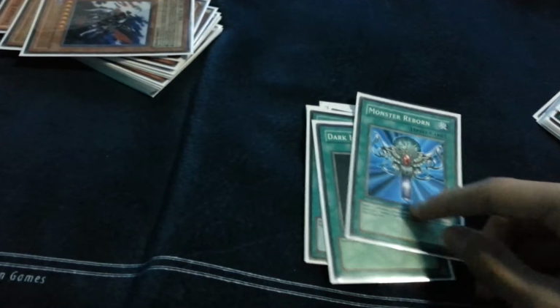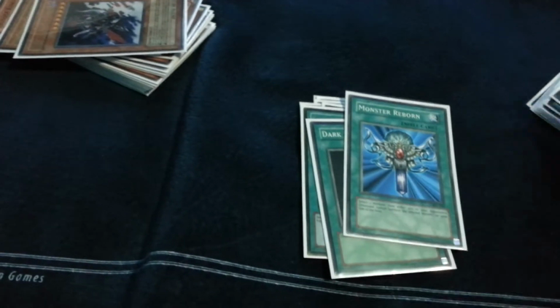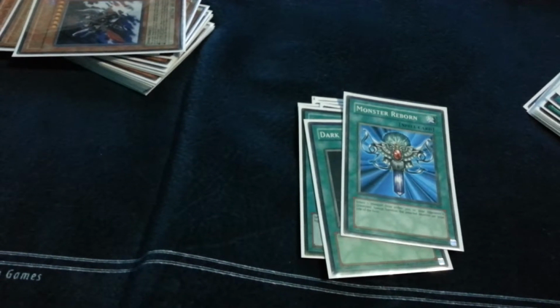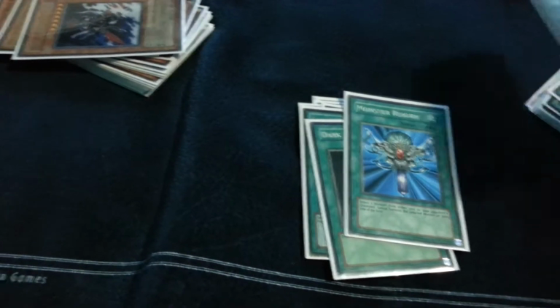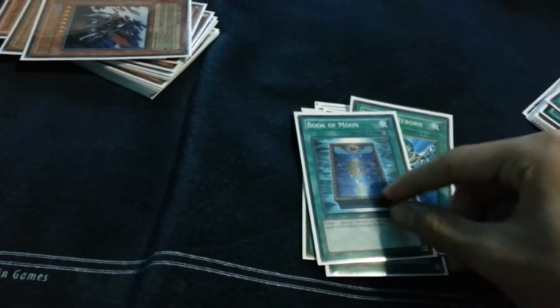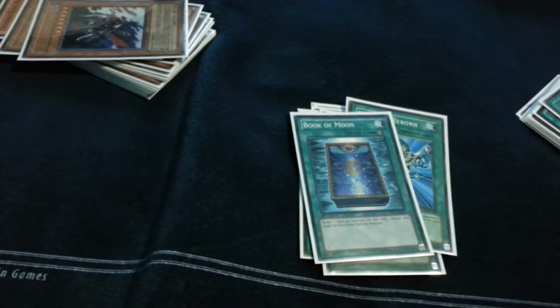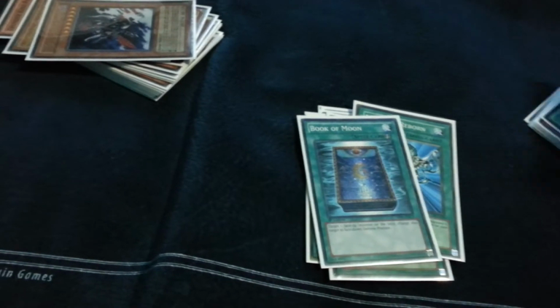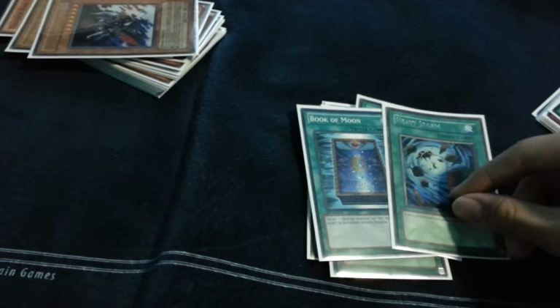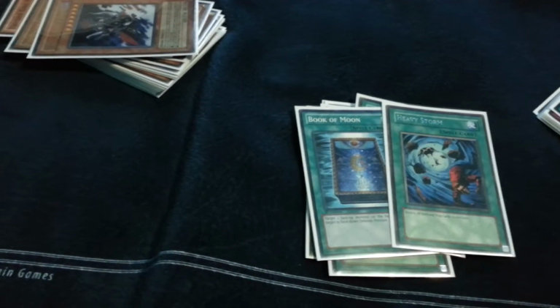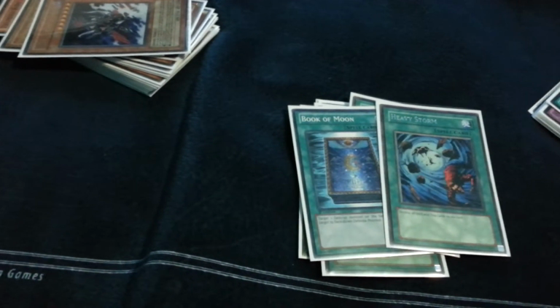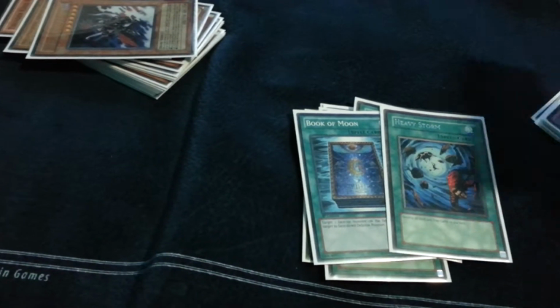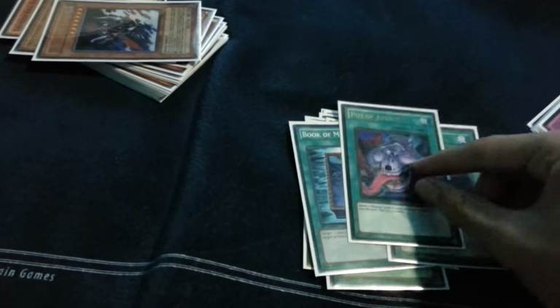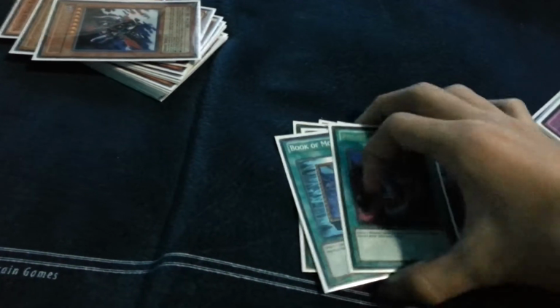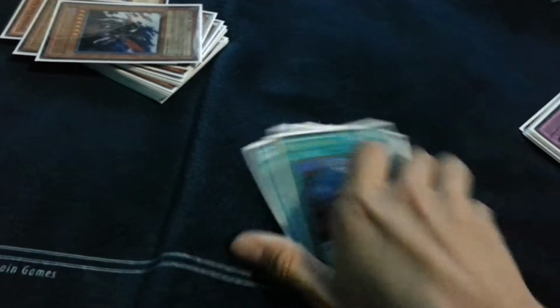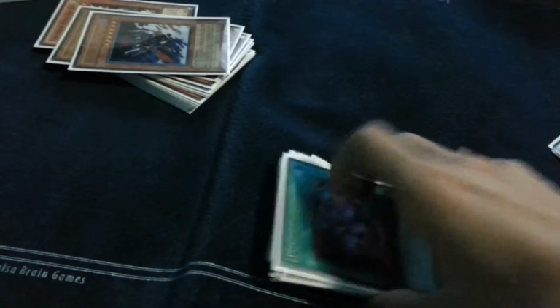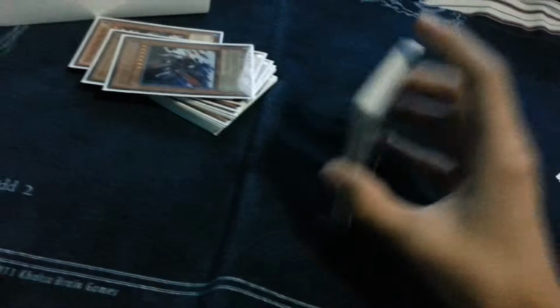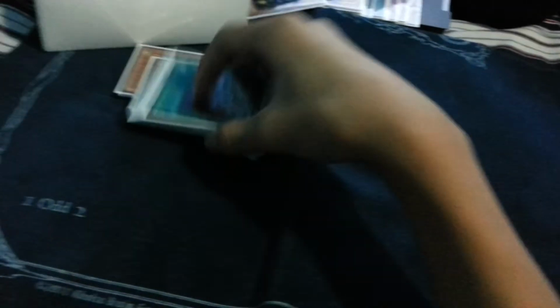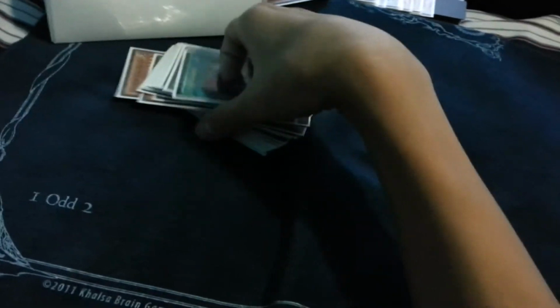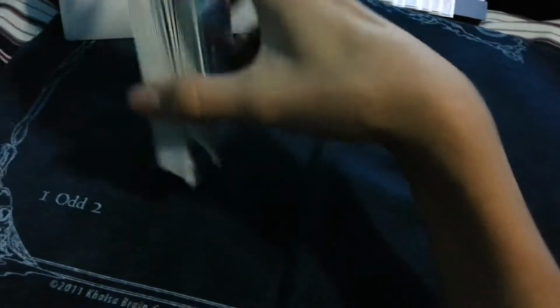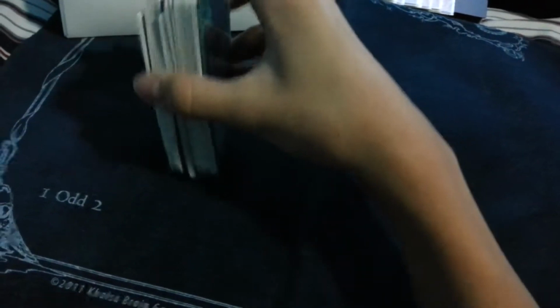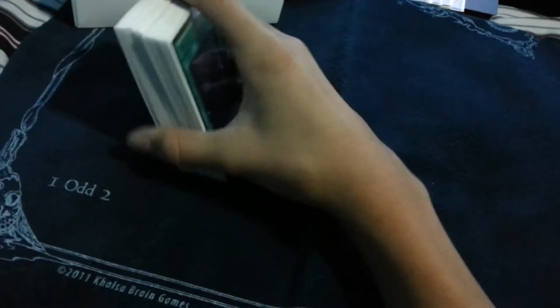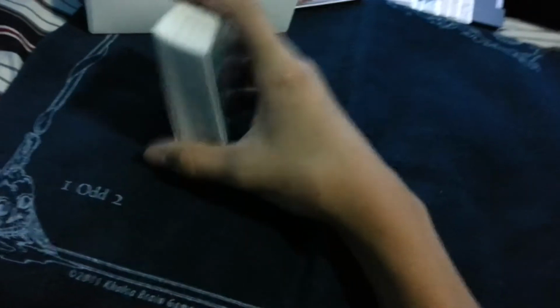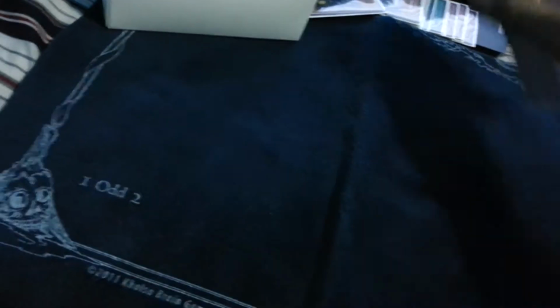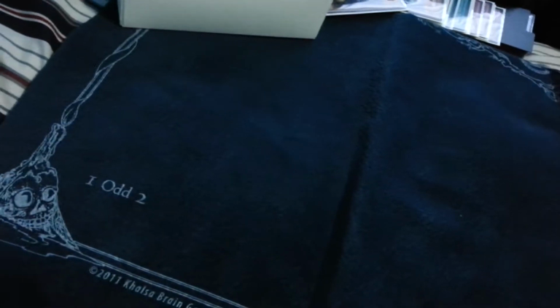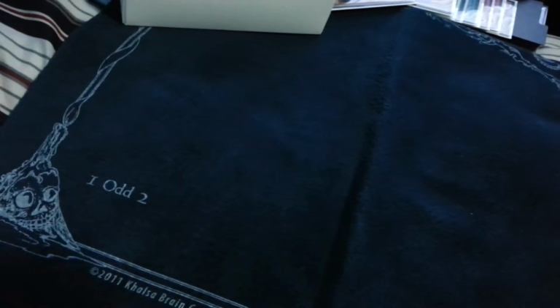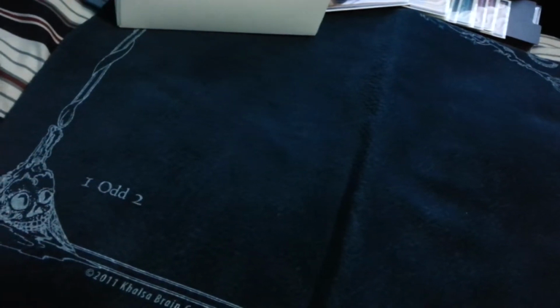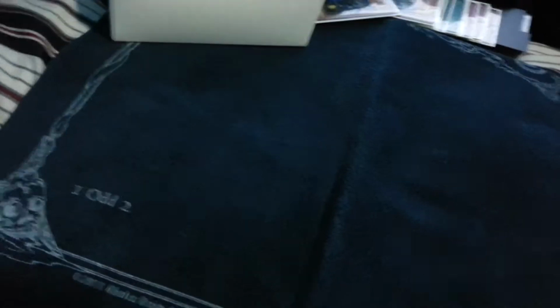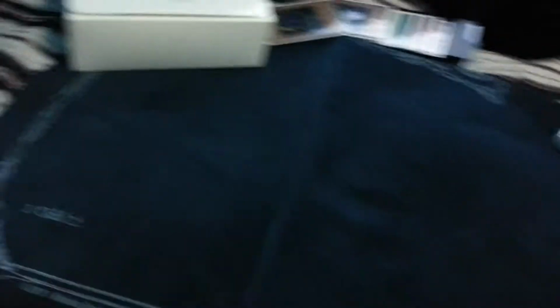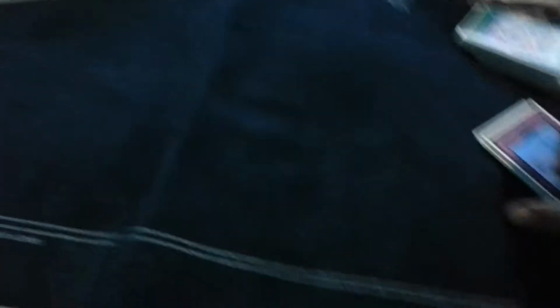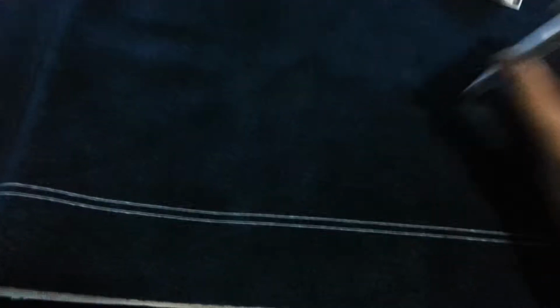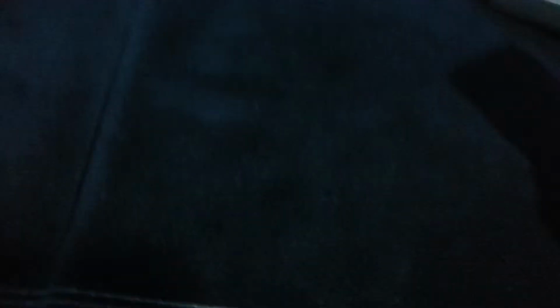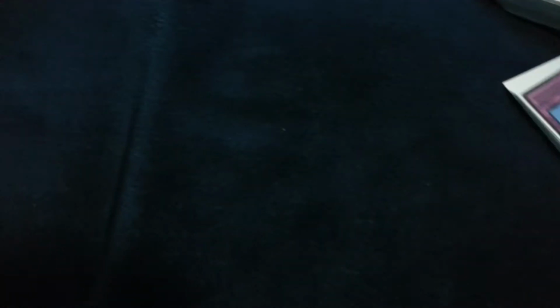Dark Hole, Monster Reborn, Book of Moon, Heavy Storm, and Pot of Avarice. Pot of Avarice is sort of a good draw. There's only one card I think I'm going to change, and that's Dimensional Fissure and the Exodeck.